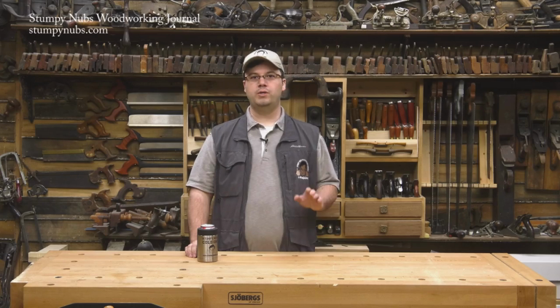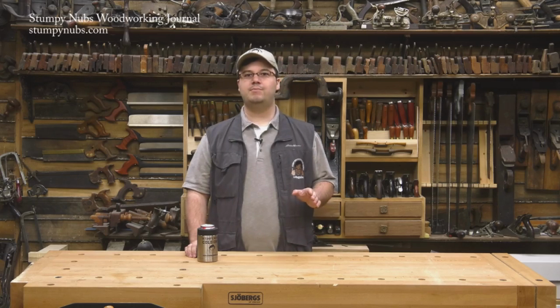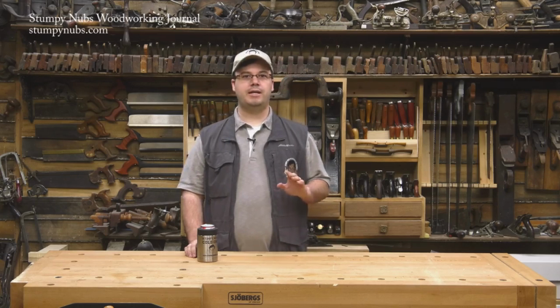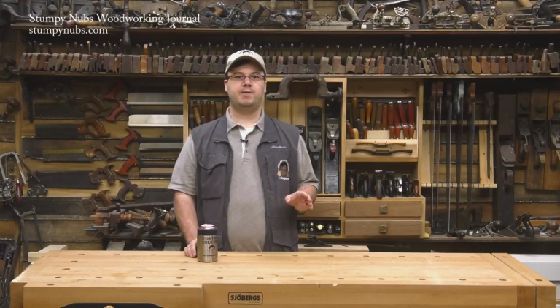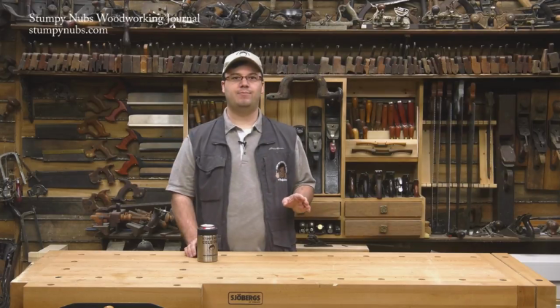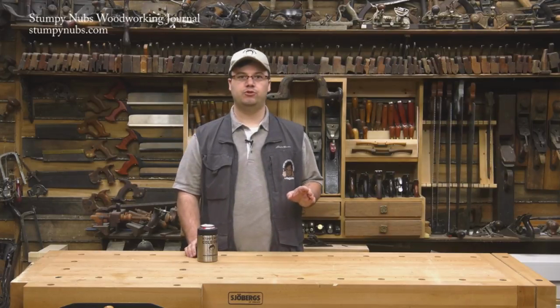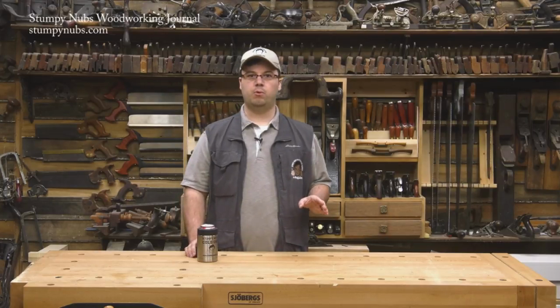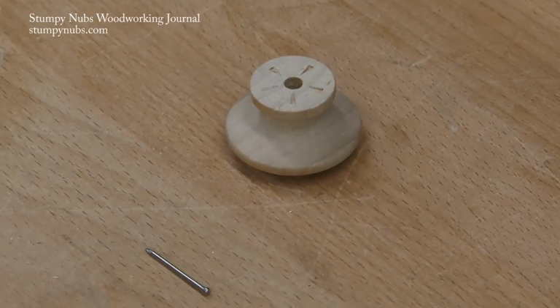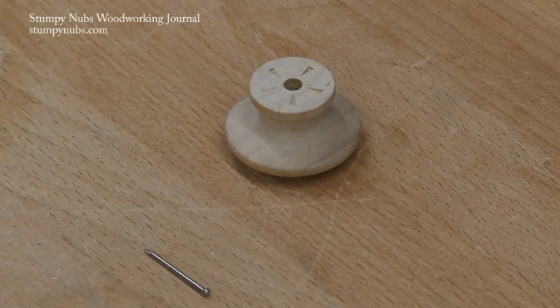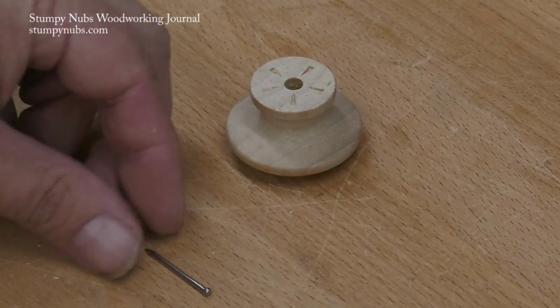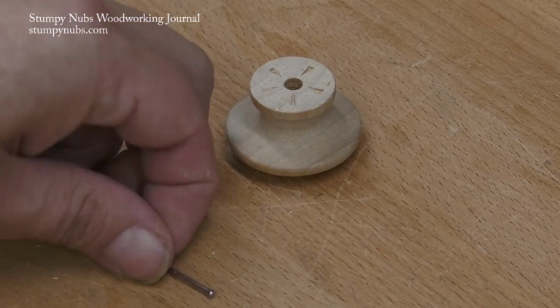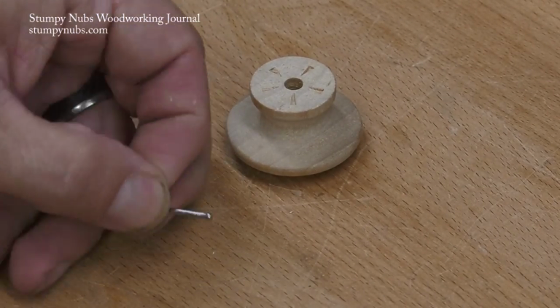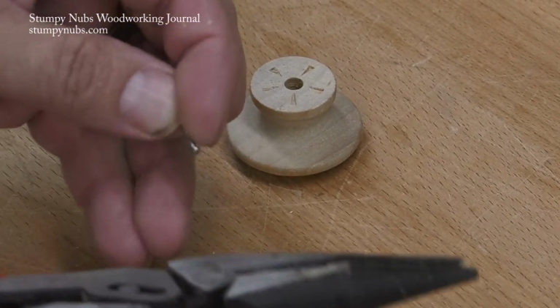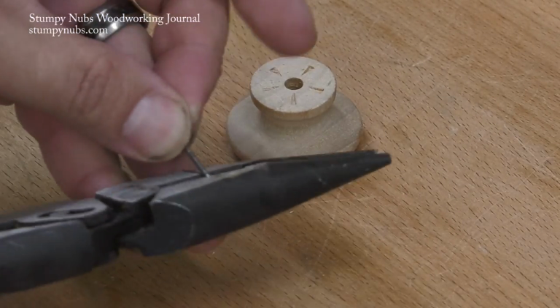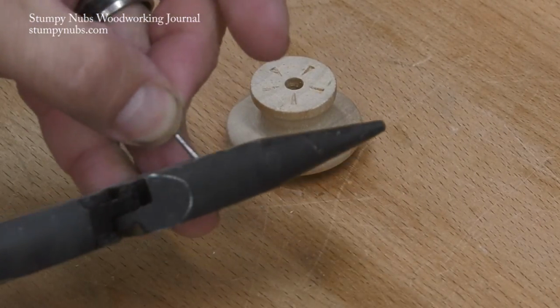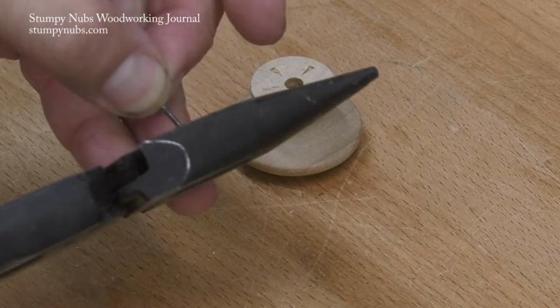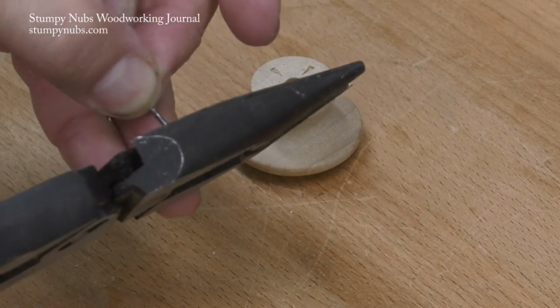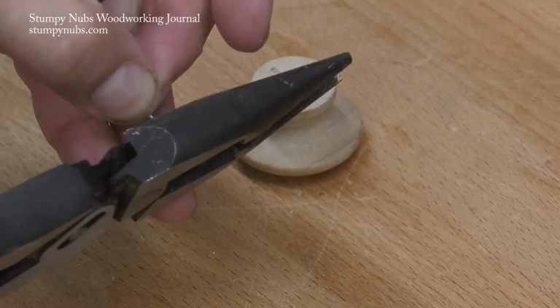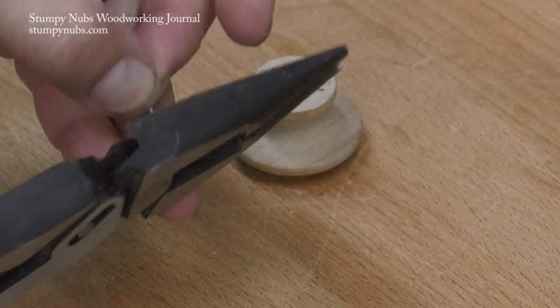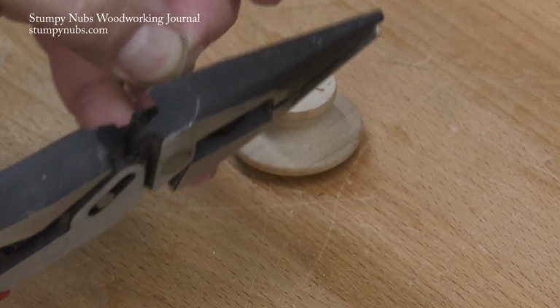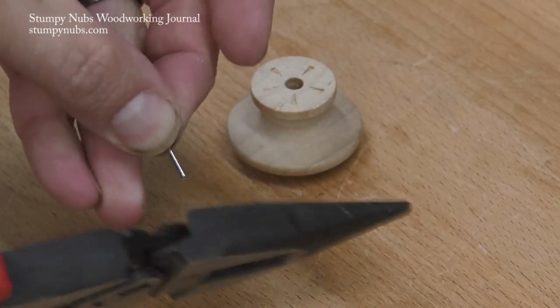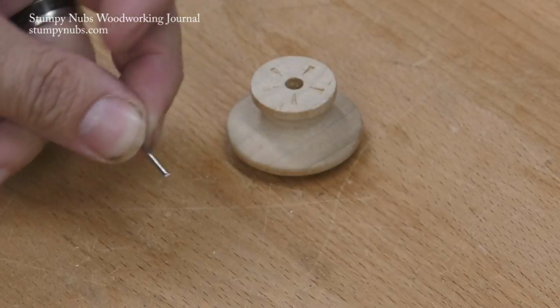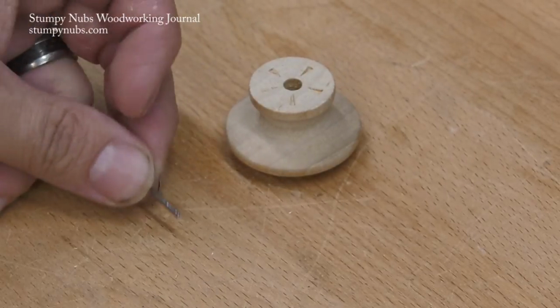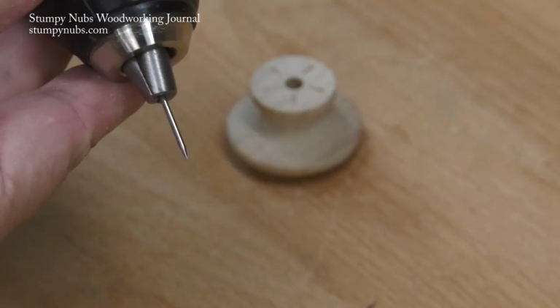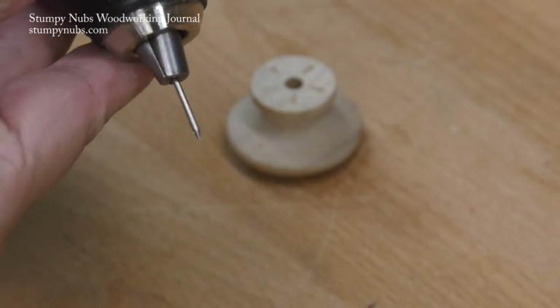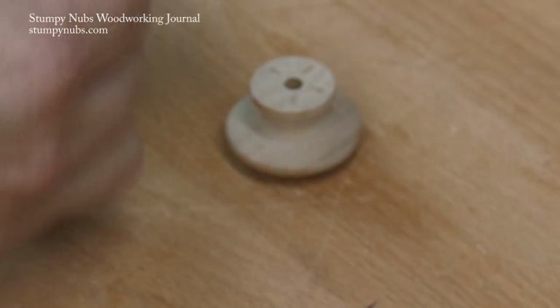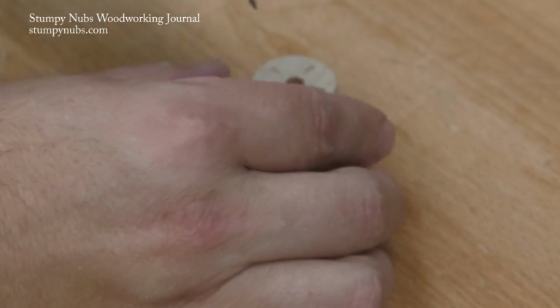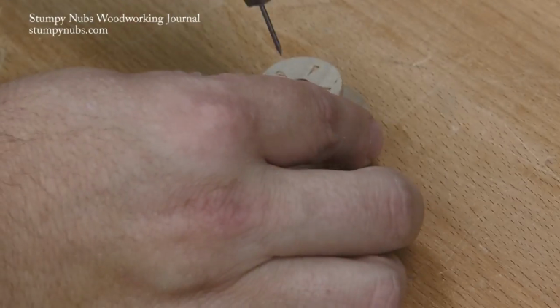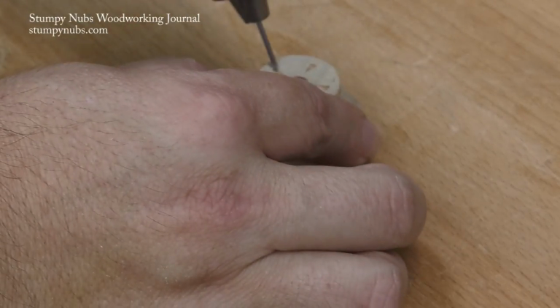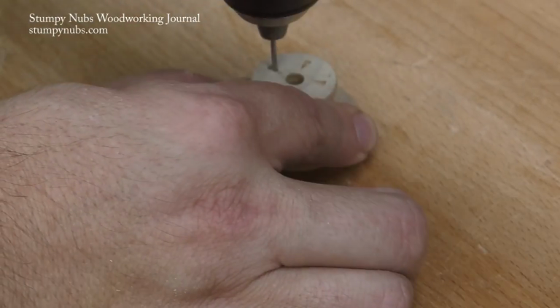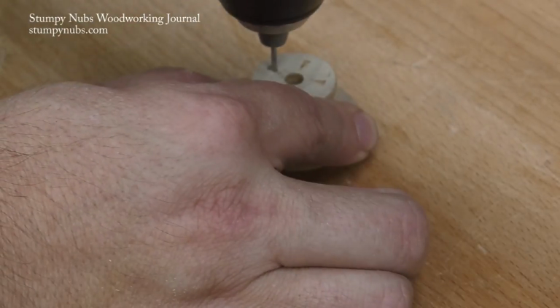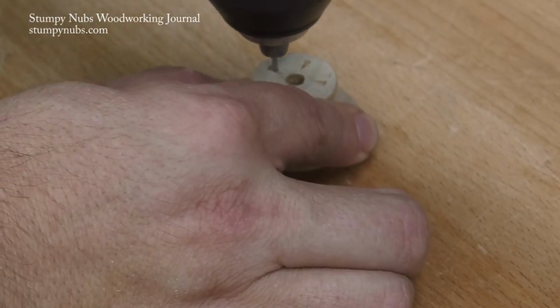Wooden knobs are an inexpensive option for drawer pulls, but they tend to come loose over time. To end that problem forever, snip the head off a brad nail, chuck it into a drill, and bore a hole into the base of the knob.